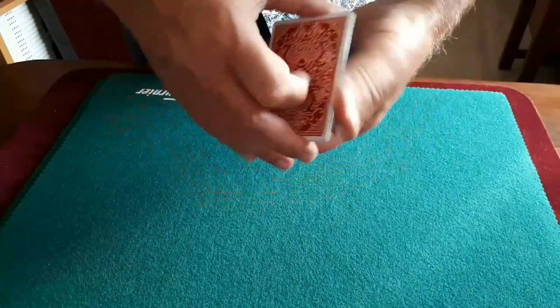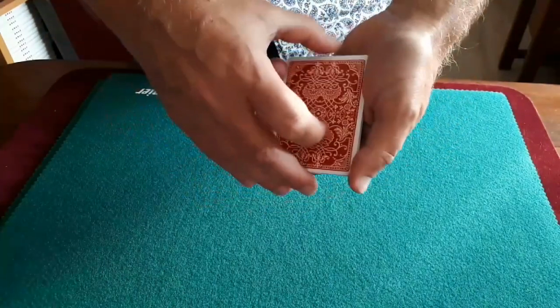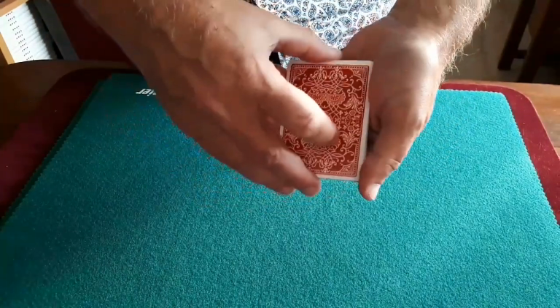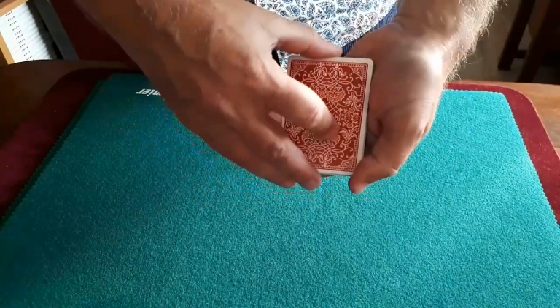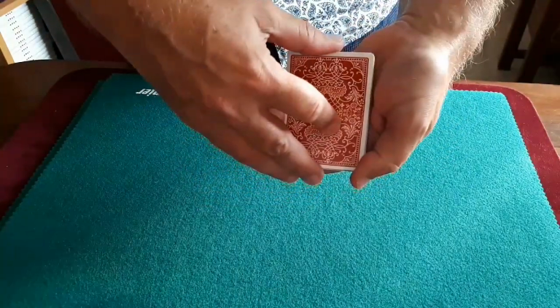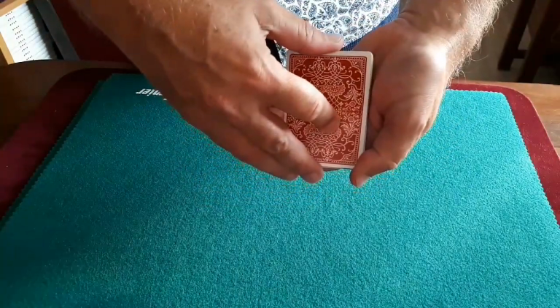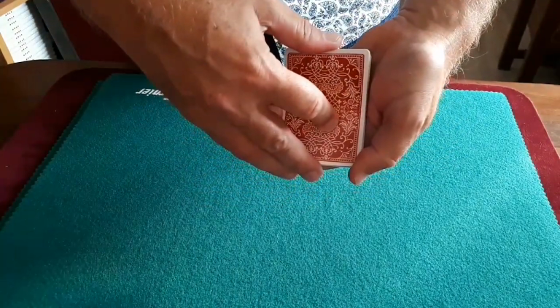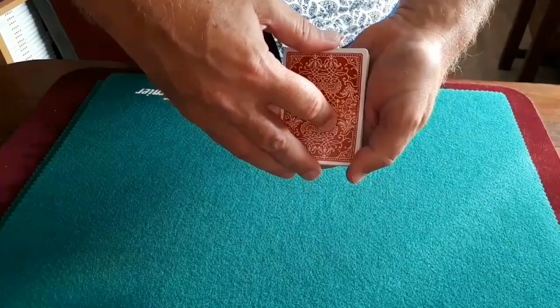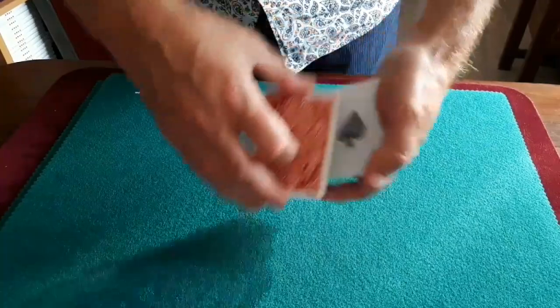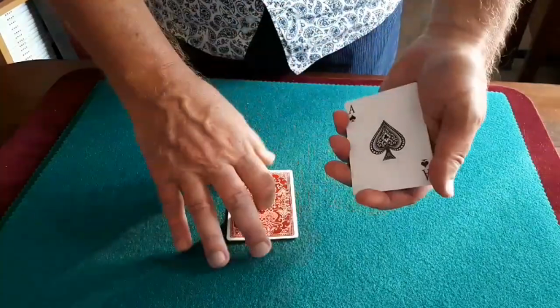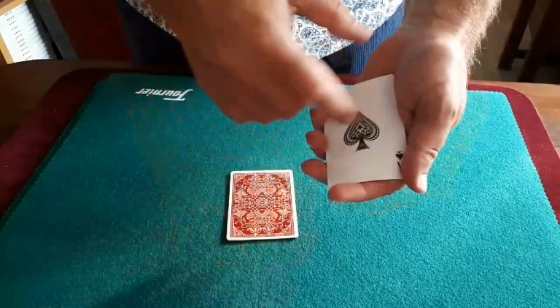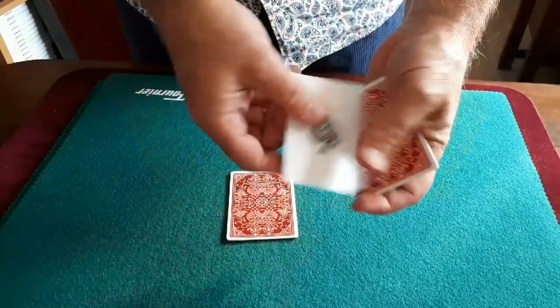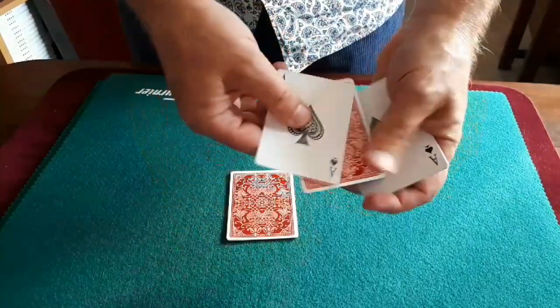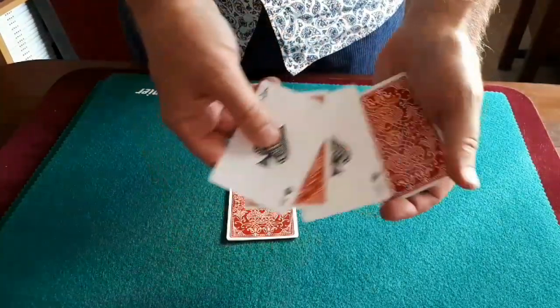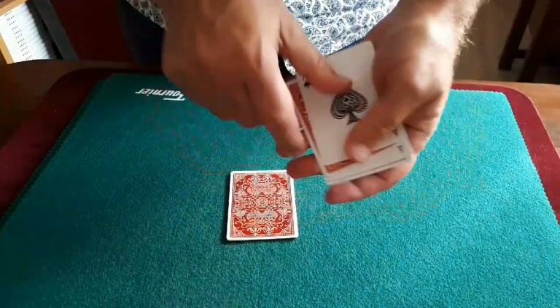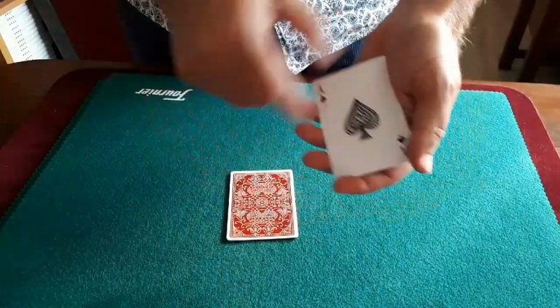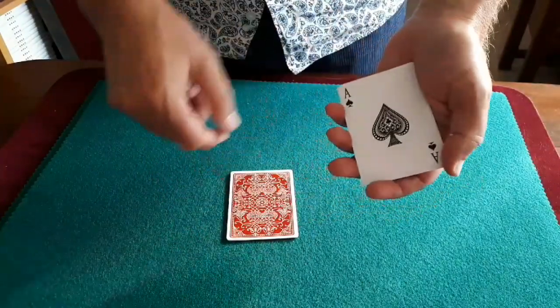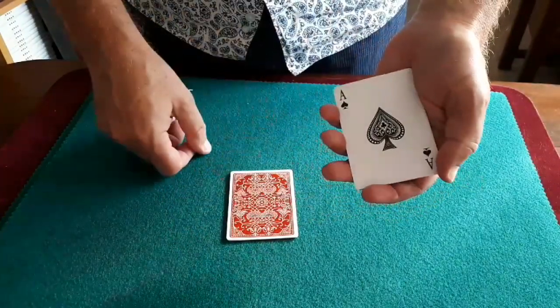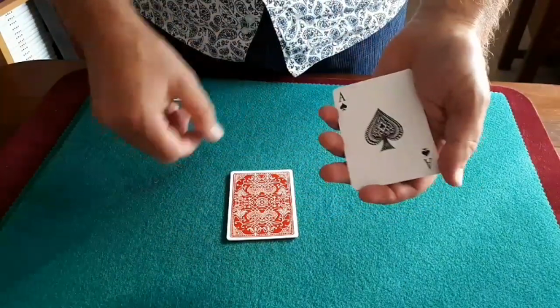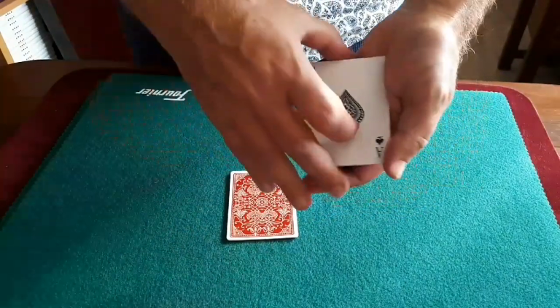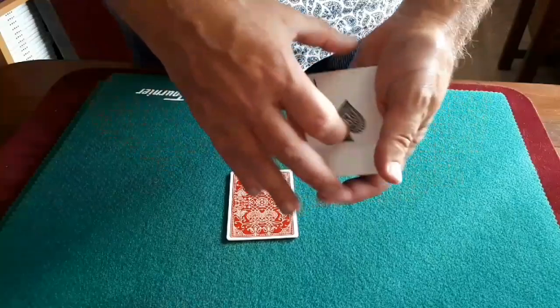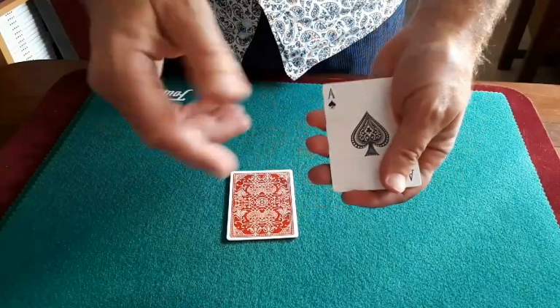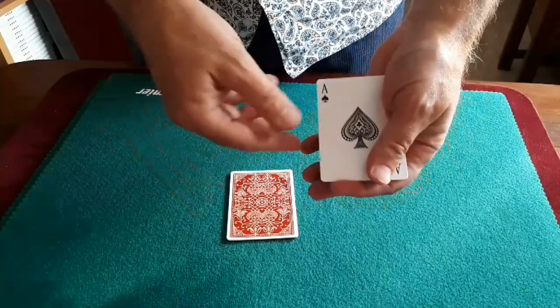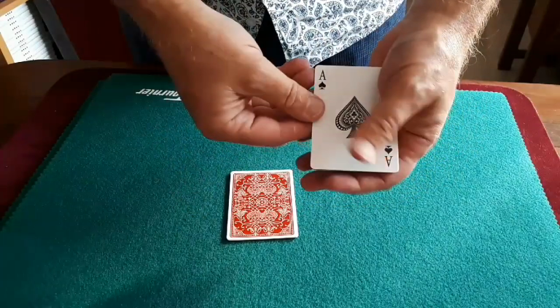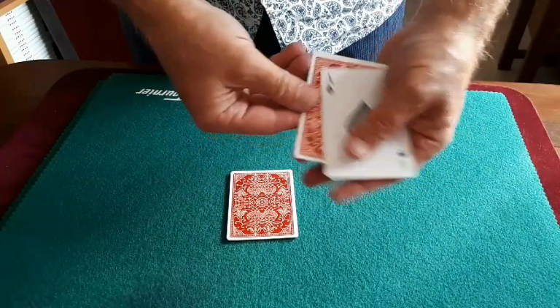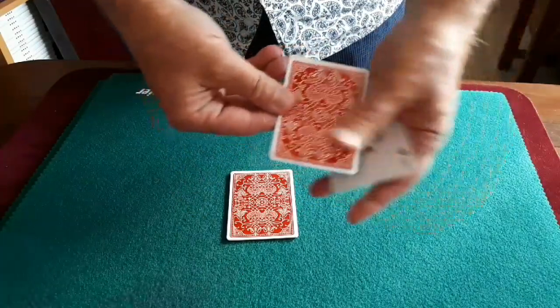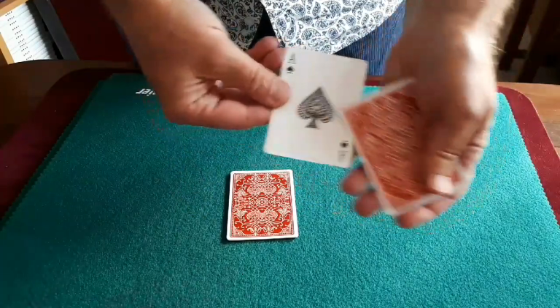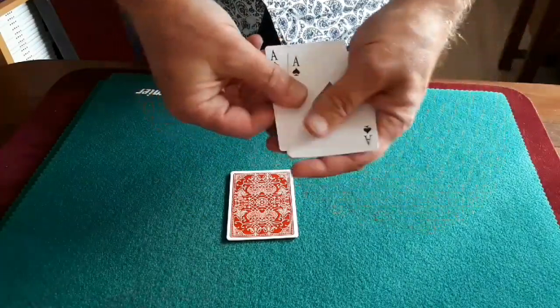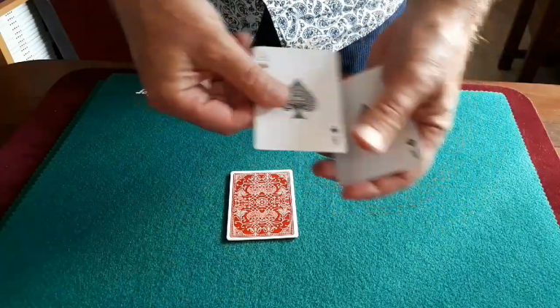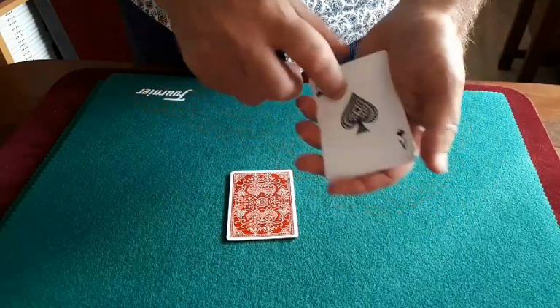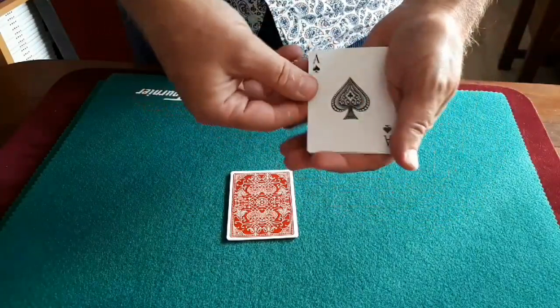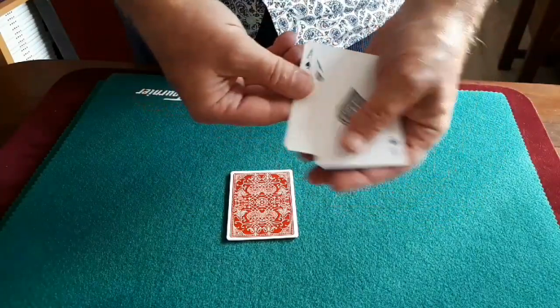I'm going to split them into two groups. If I do that, these are face up, face down, face up, and face down — and the same over here. But look, here comes the magic, because I can make these, one by one, all turned face up.